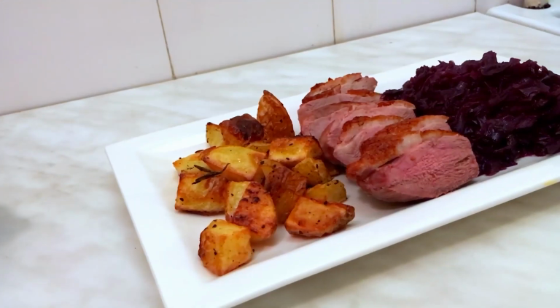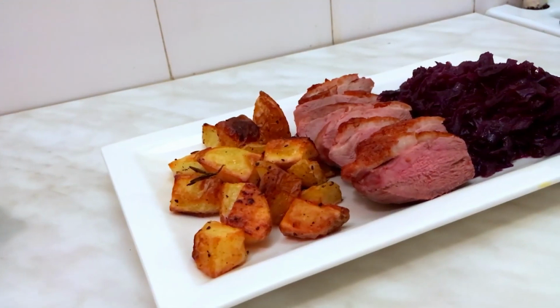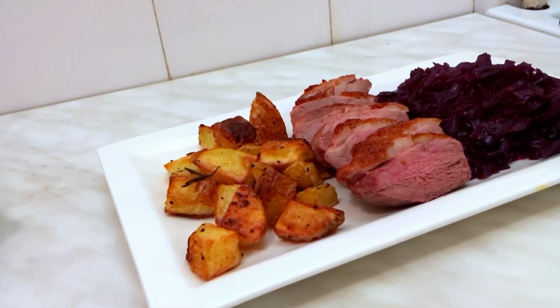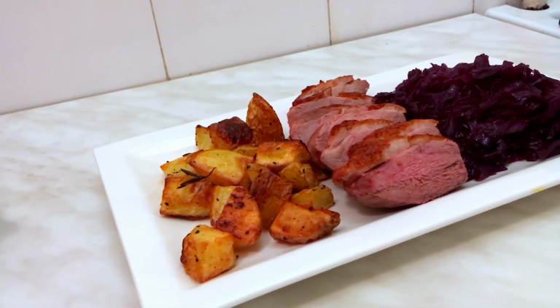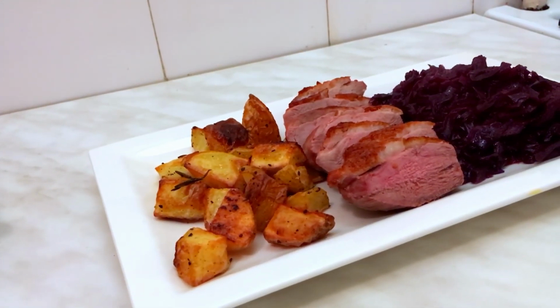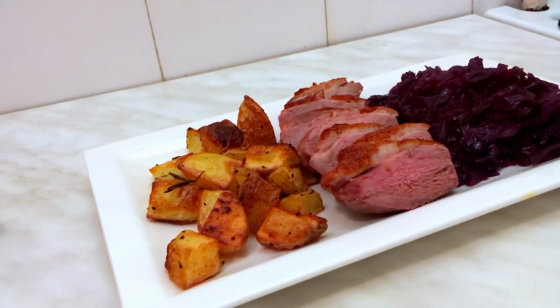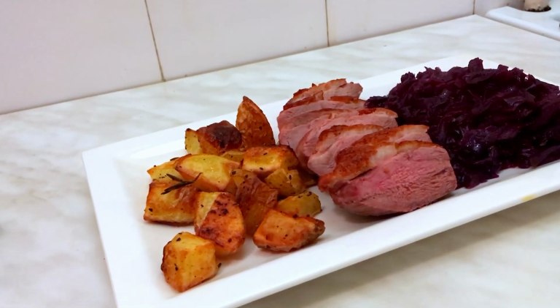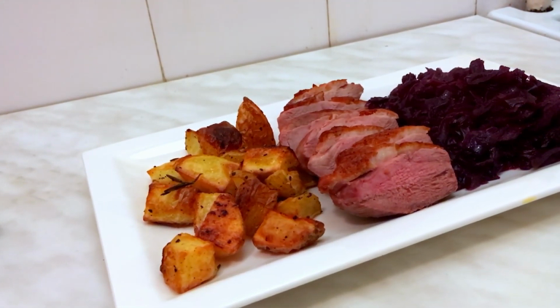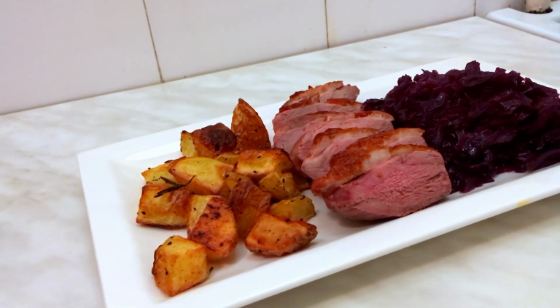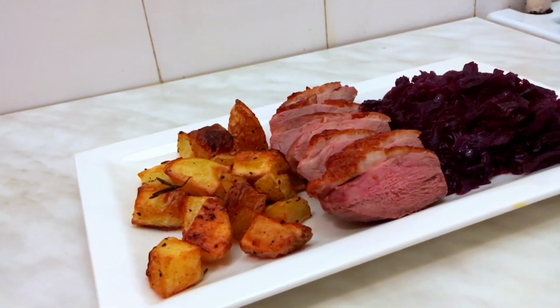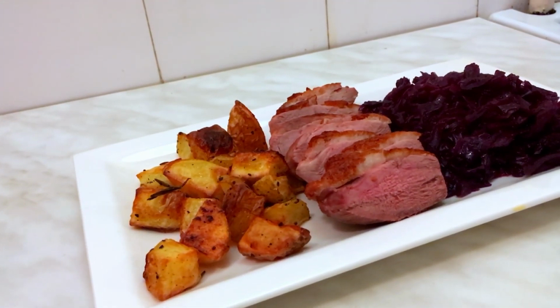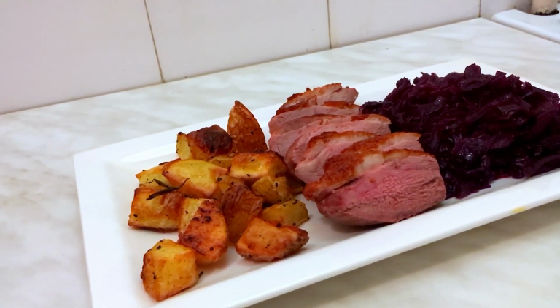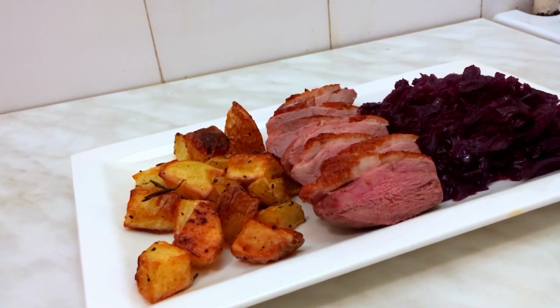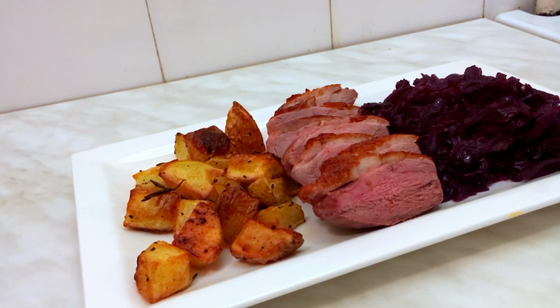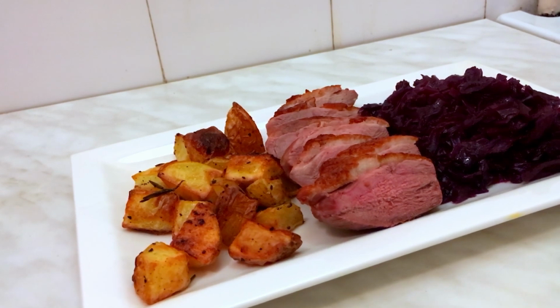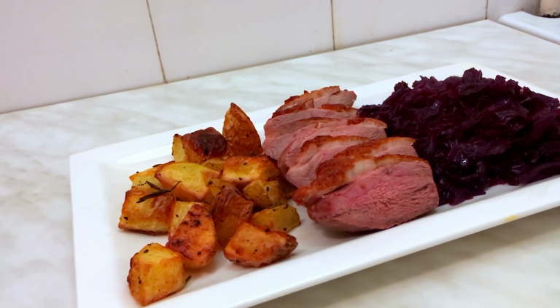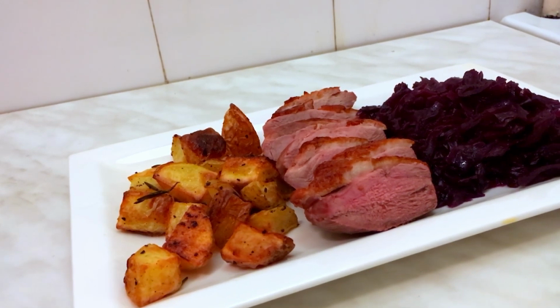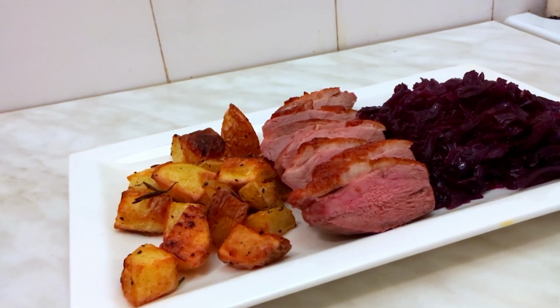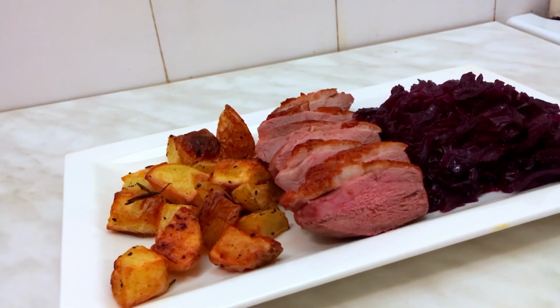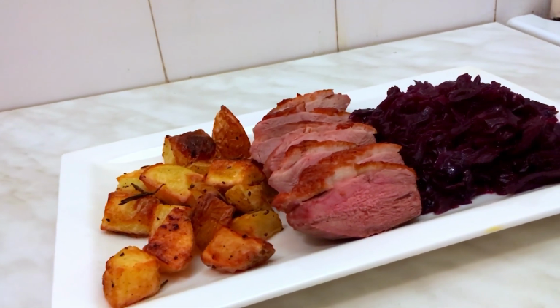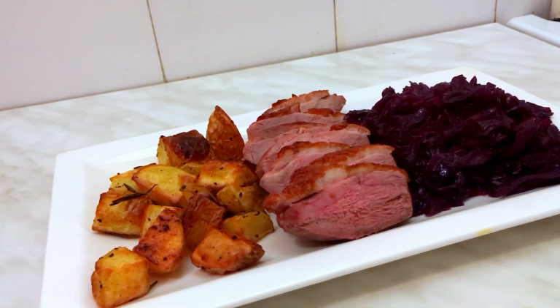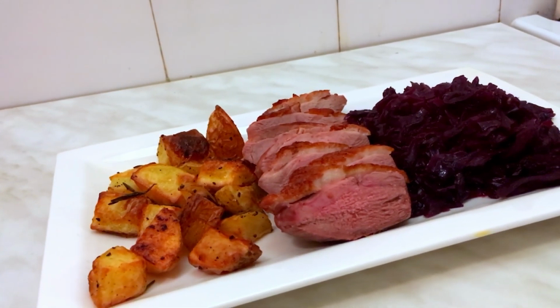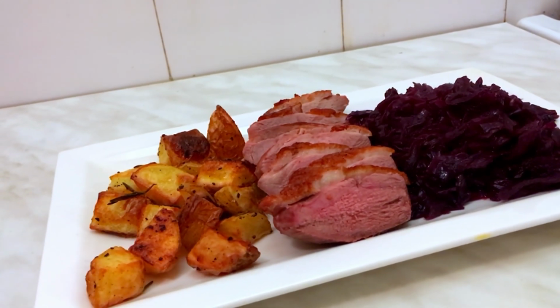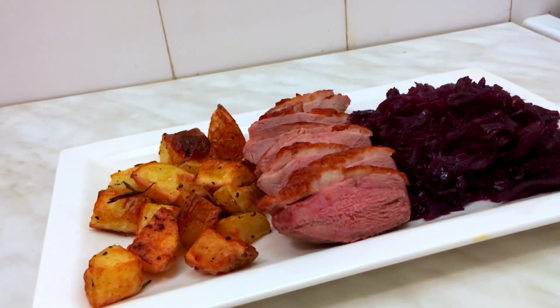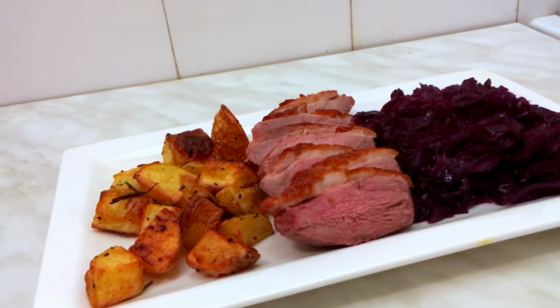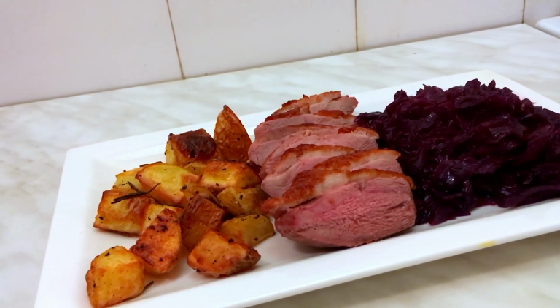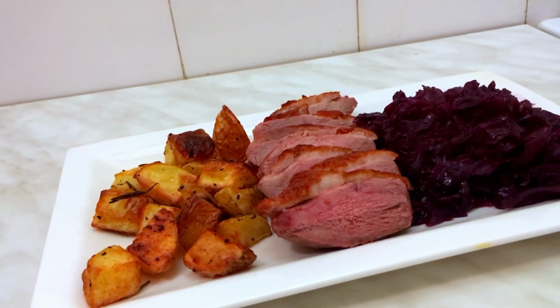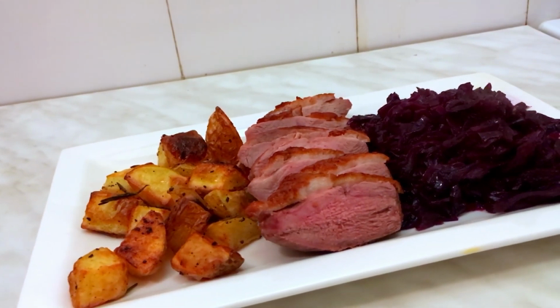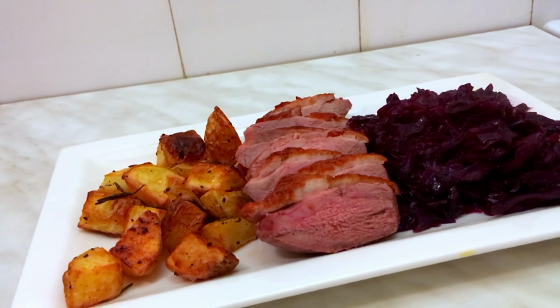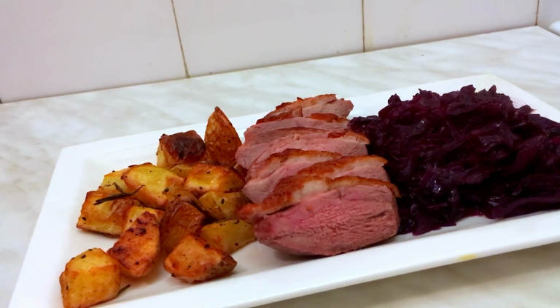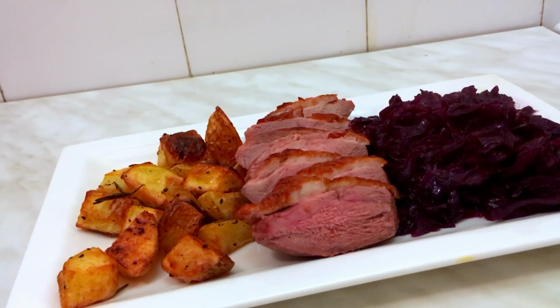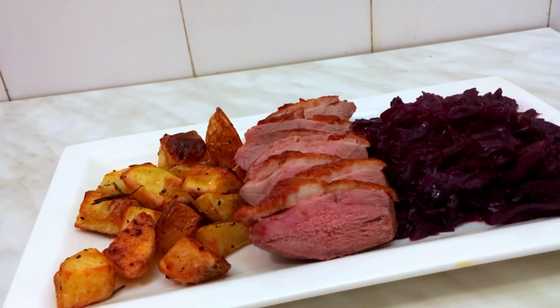I just love the combination of savory, tender duck, crispy potatoes and sweet braised cabbage. It's just a match made in heaven. It's easy to make, cheap — there's no way it's not gonna be good.